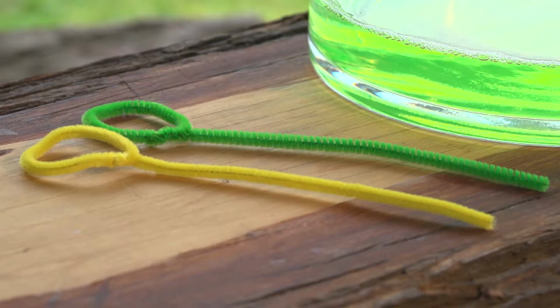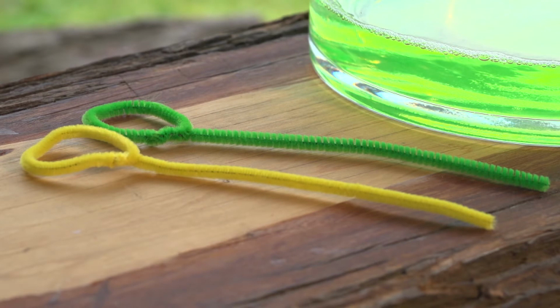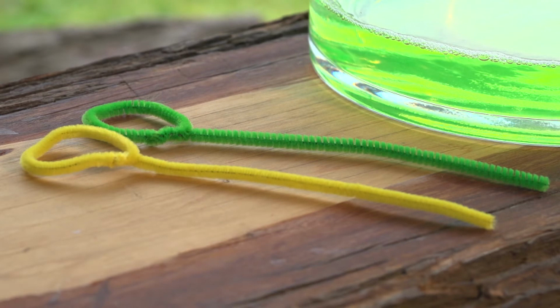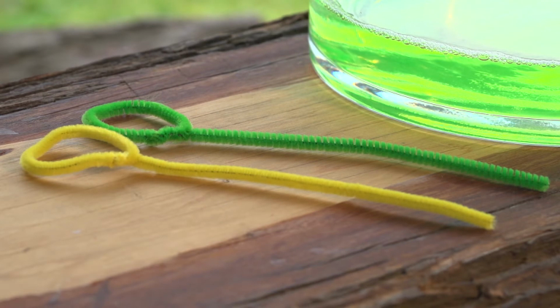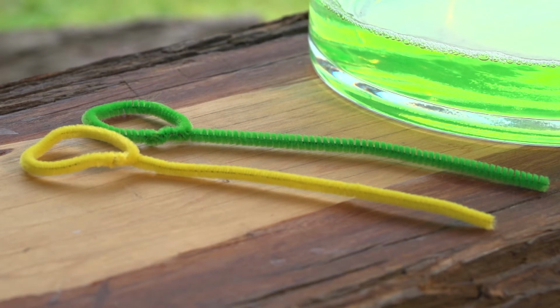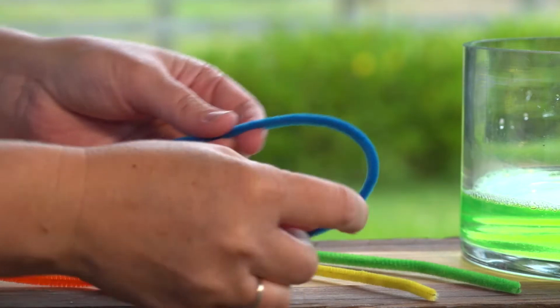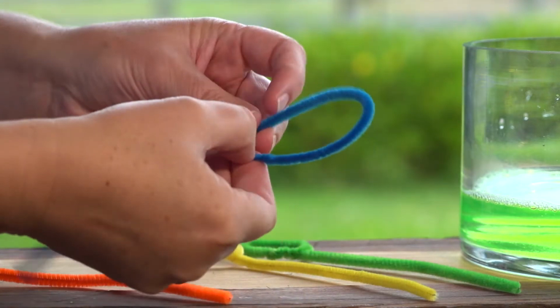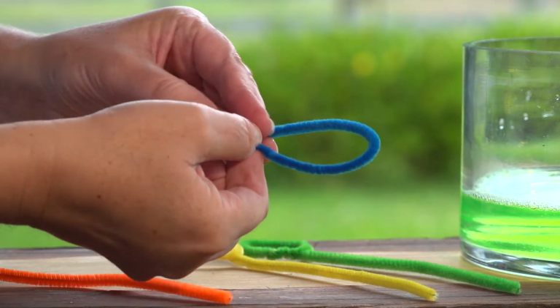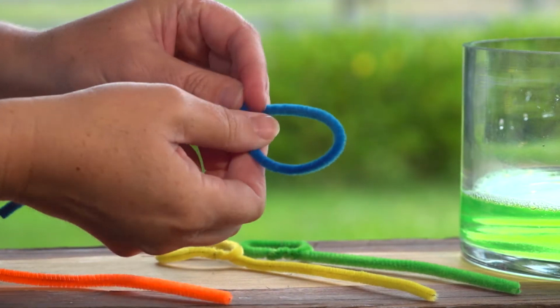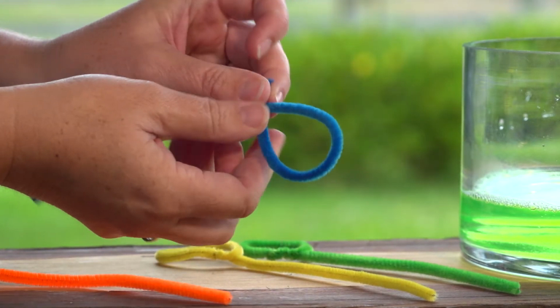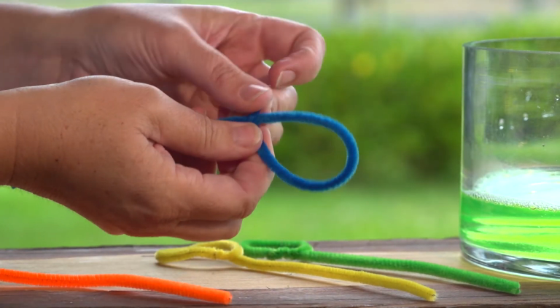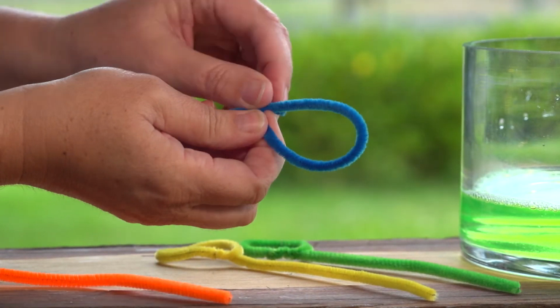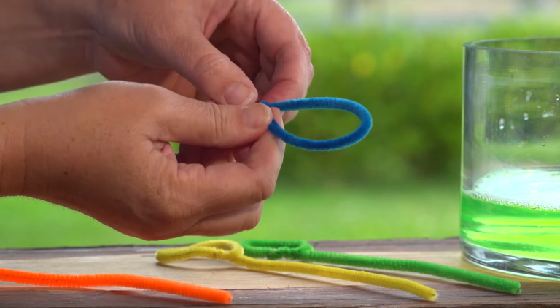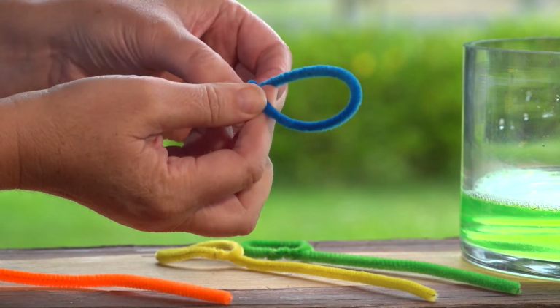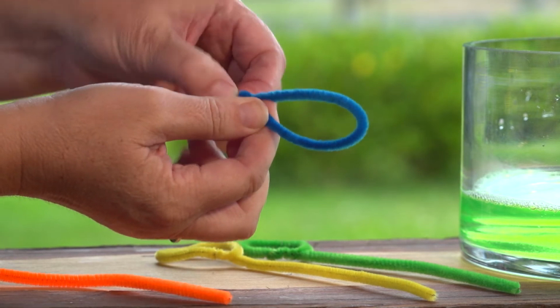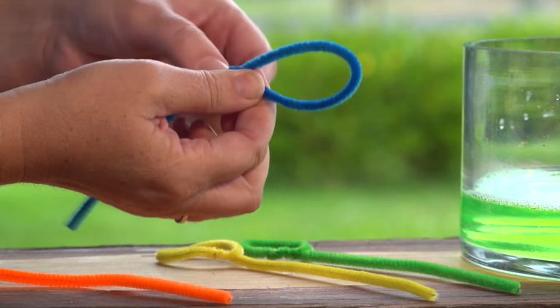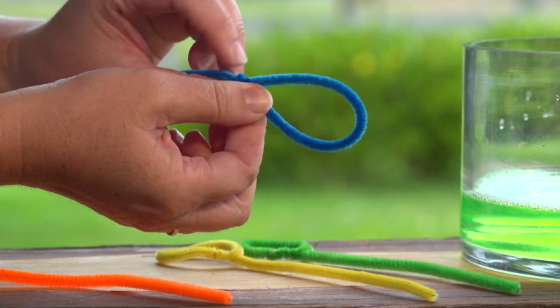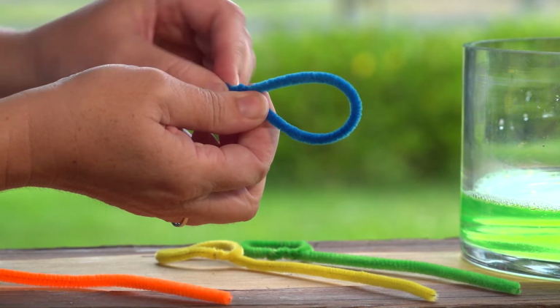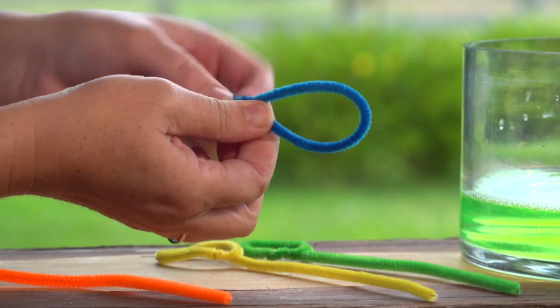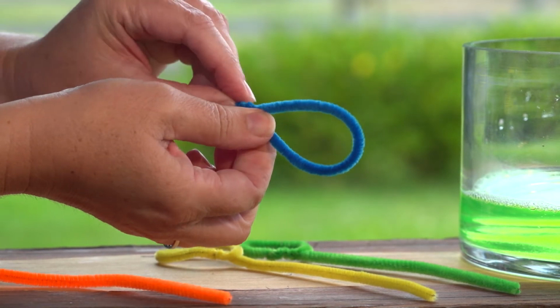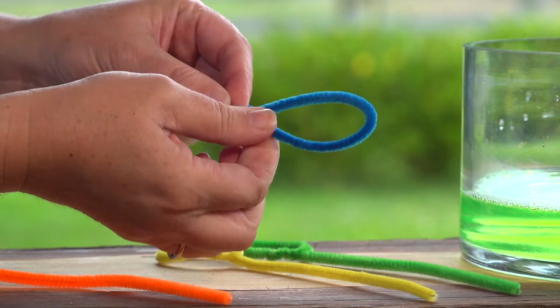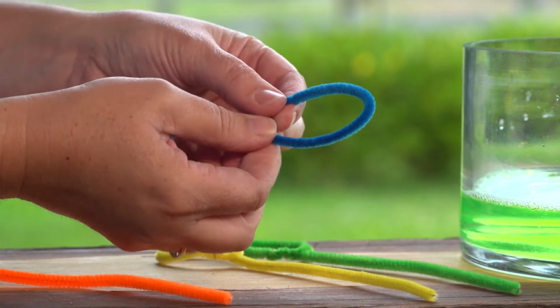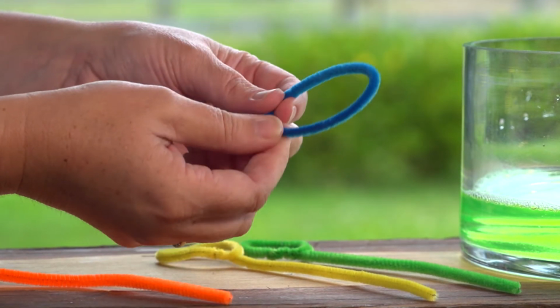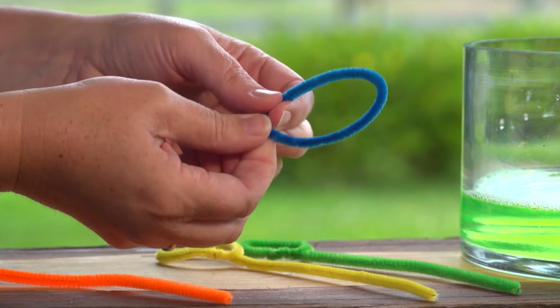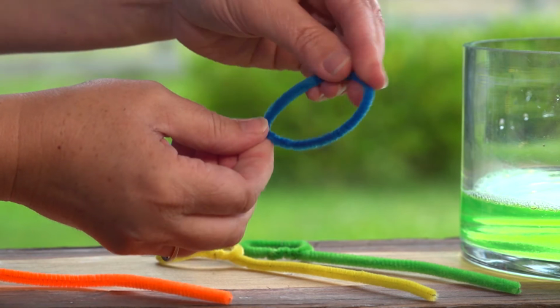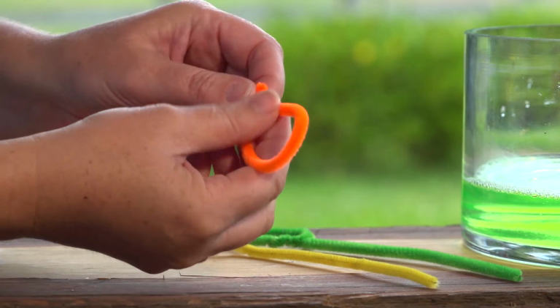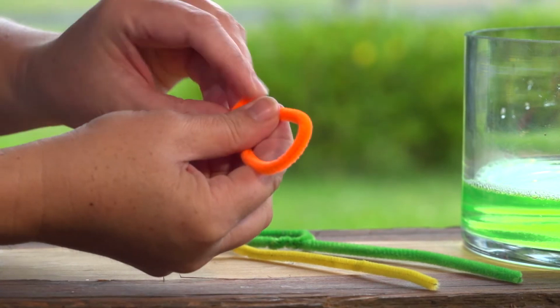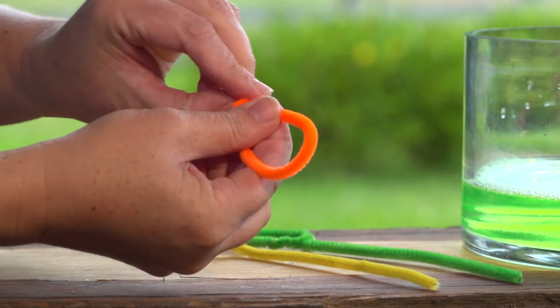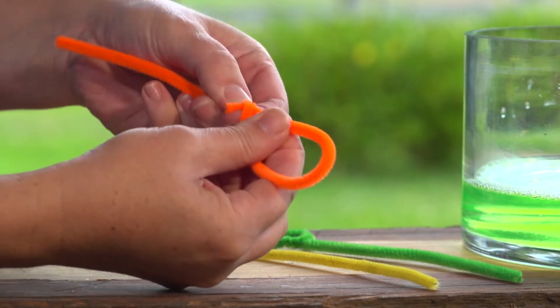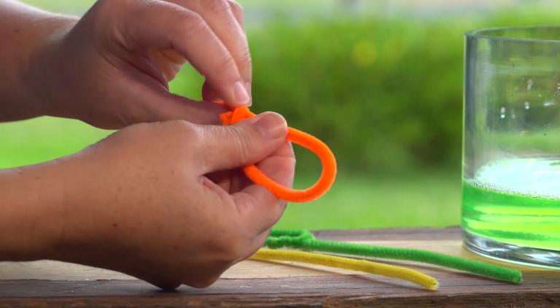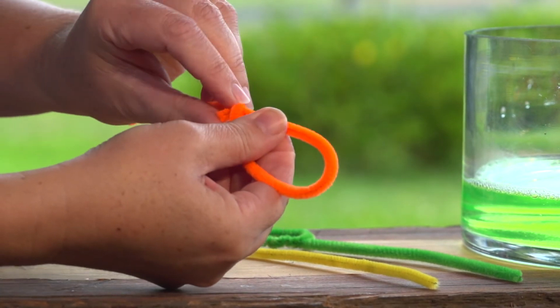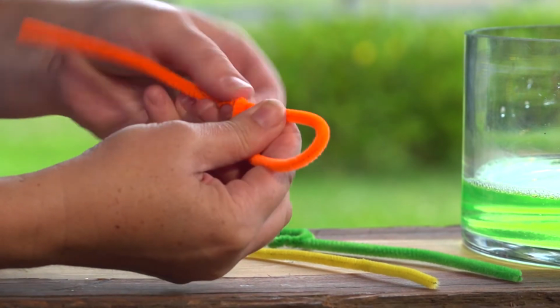Now to make our bubble wand. Bend one end of your pipe cleaner around to make an enclosed shape with enough space left to hold the wand at the other end. Make a few of these for your friends.